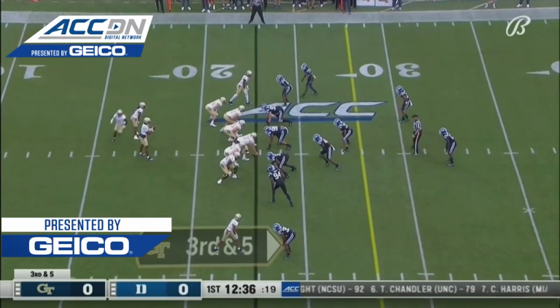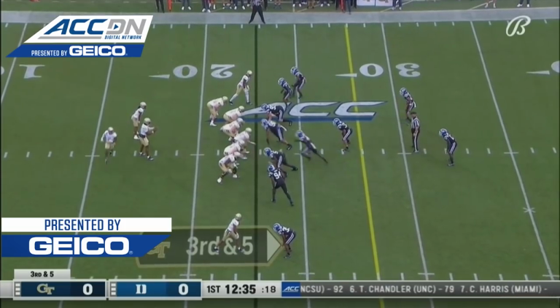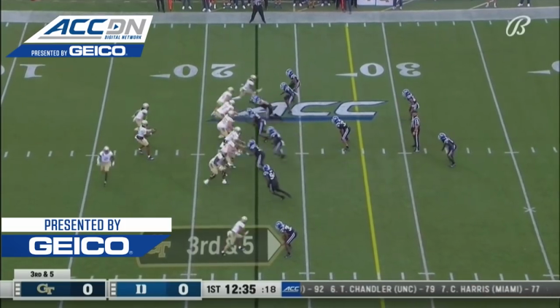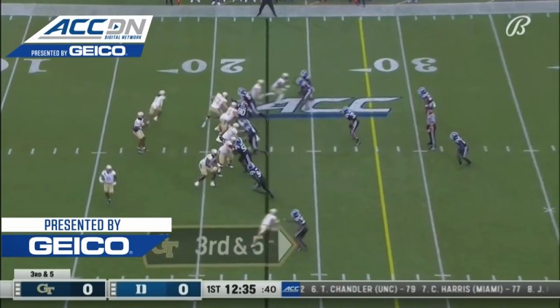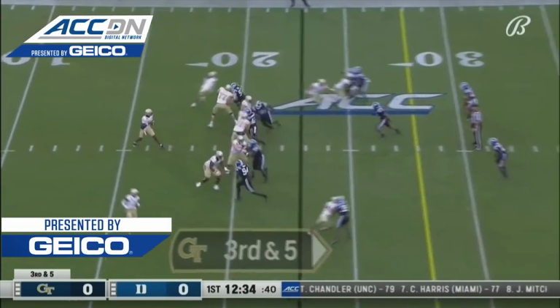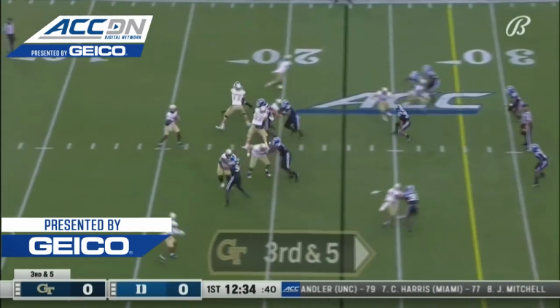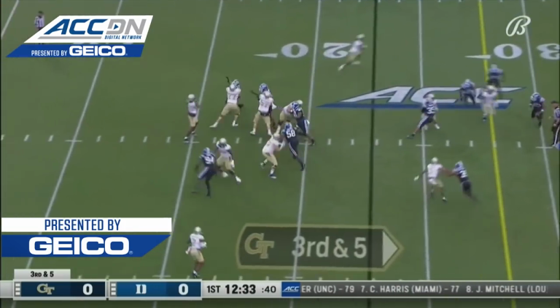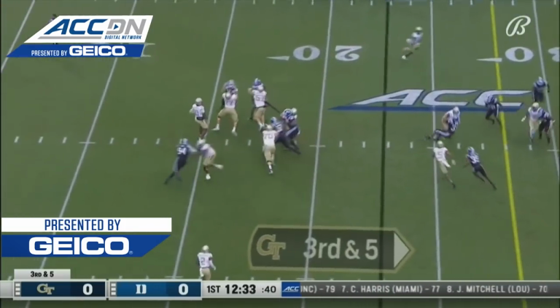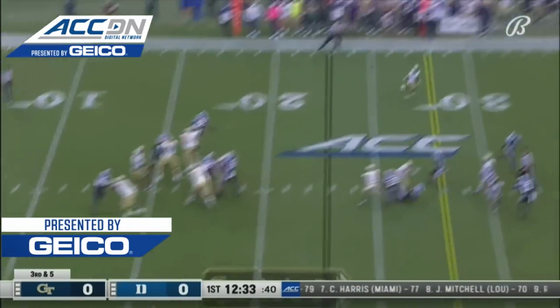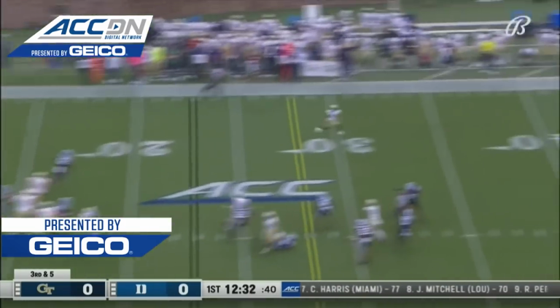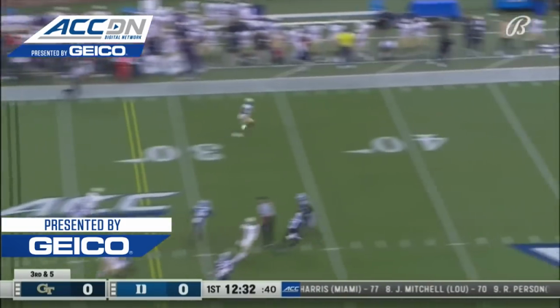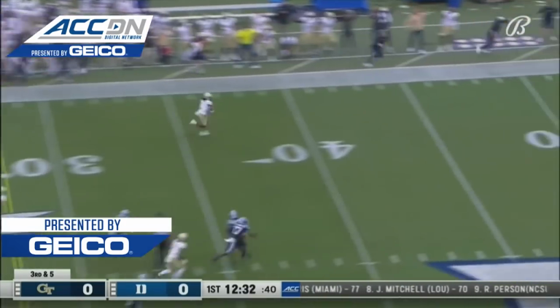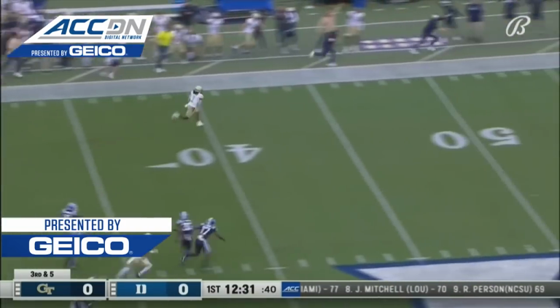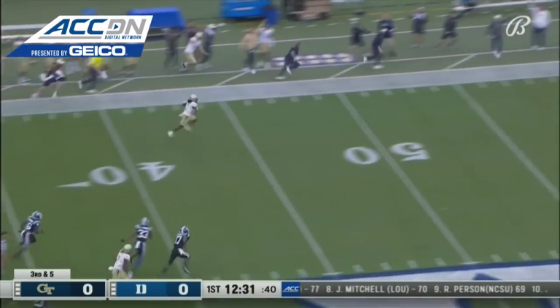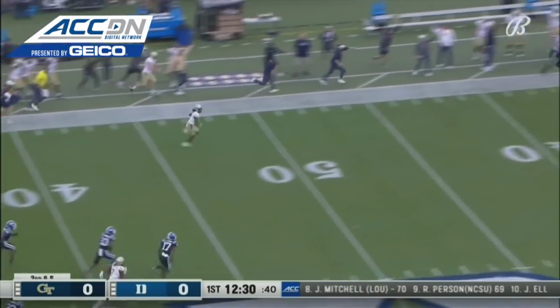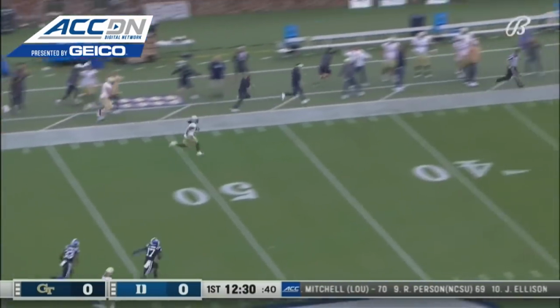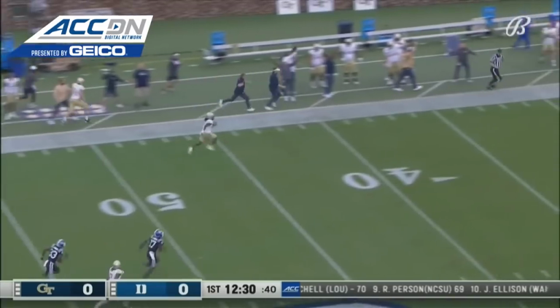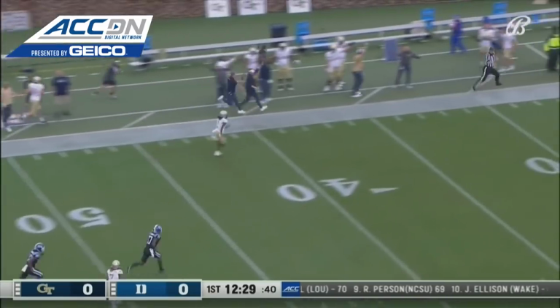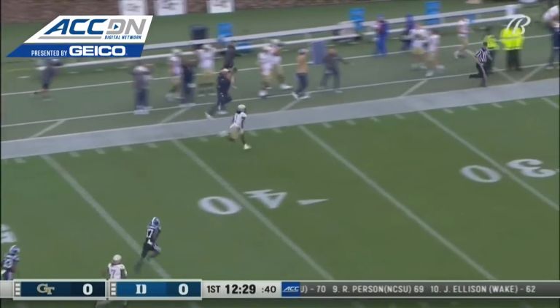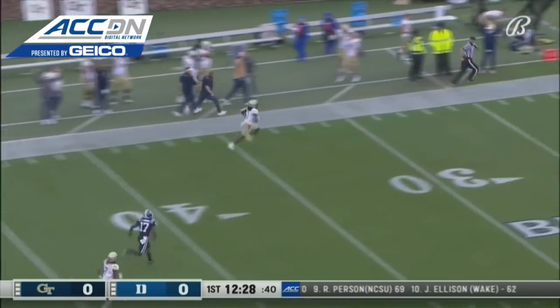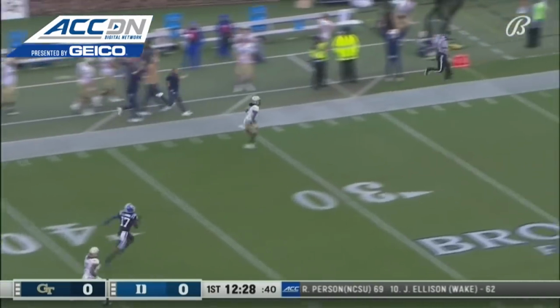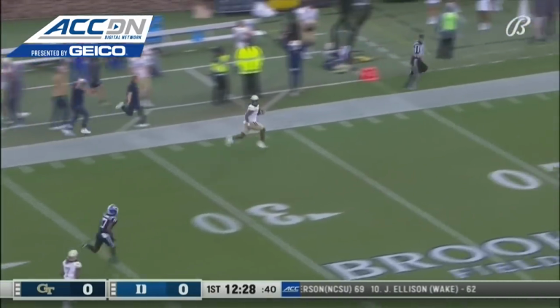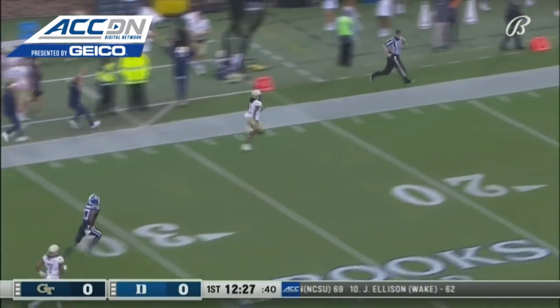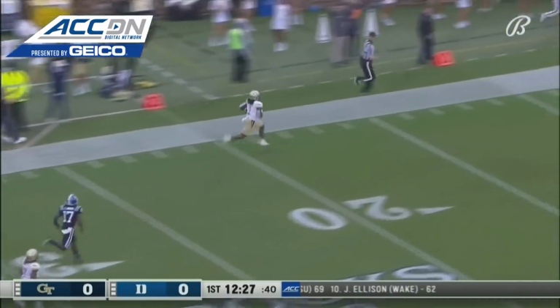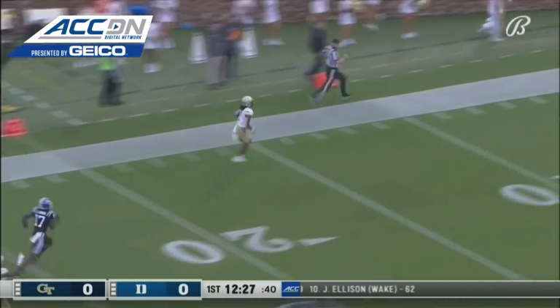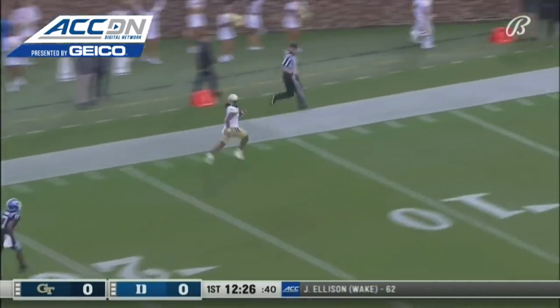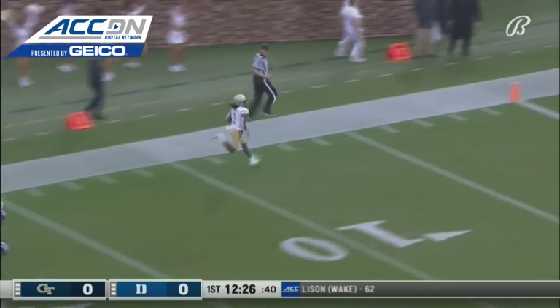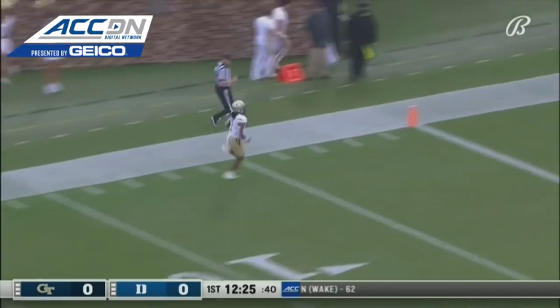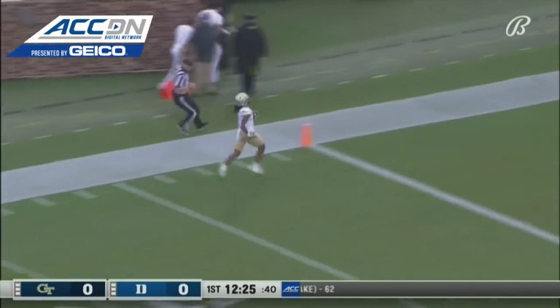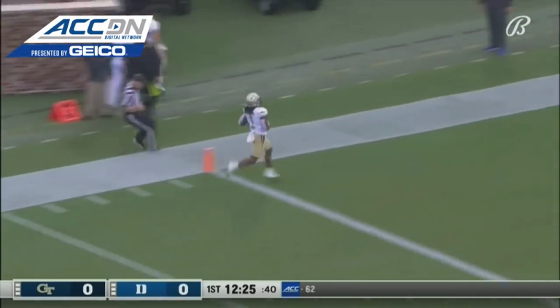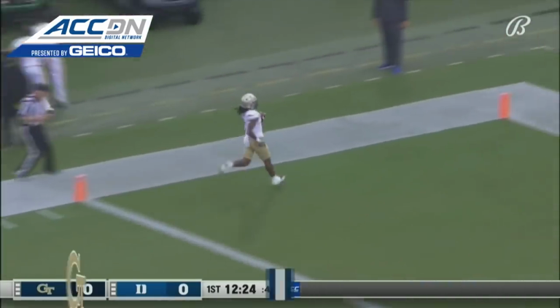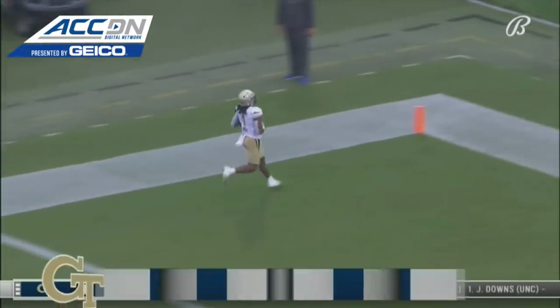Here's a big third down. Let's see if the Duke defense can answer. Georgia Tech is 13th in the conference on third down, but a wide-open man is Gibbs. Down the sideline for Georgia Tech, and he is going to the end zone.